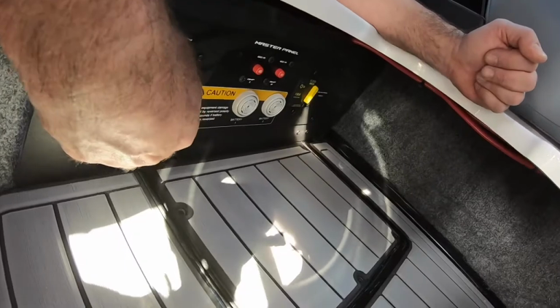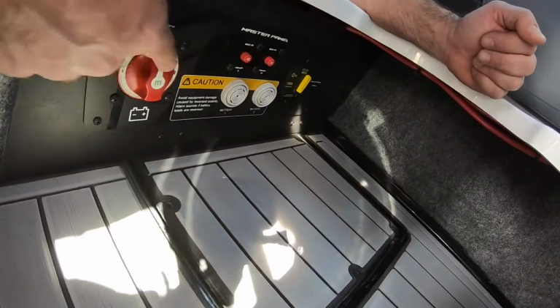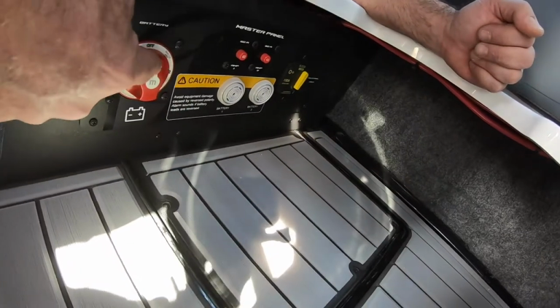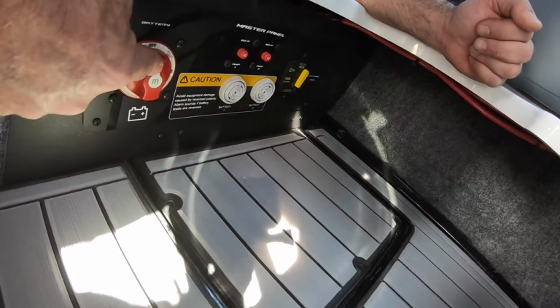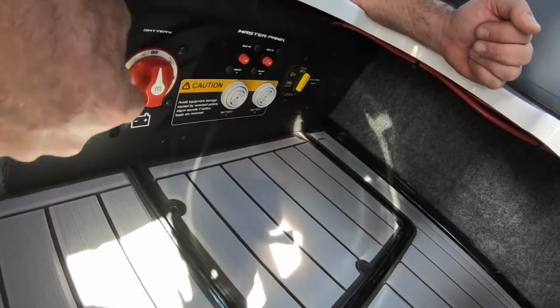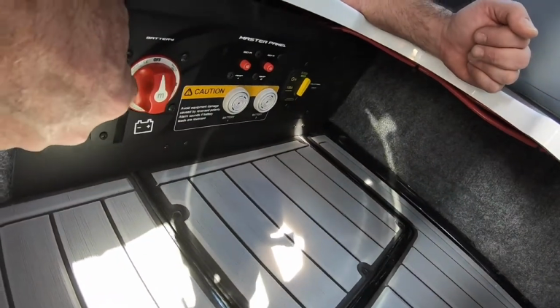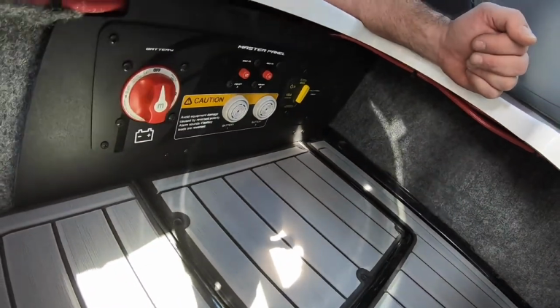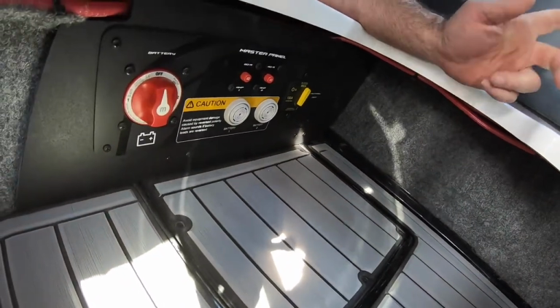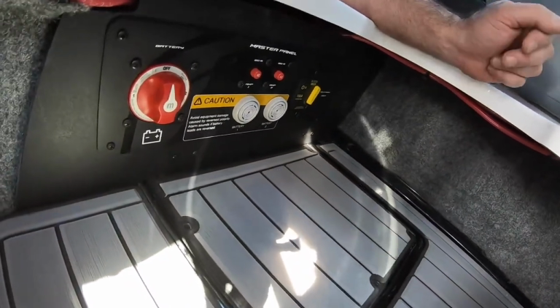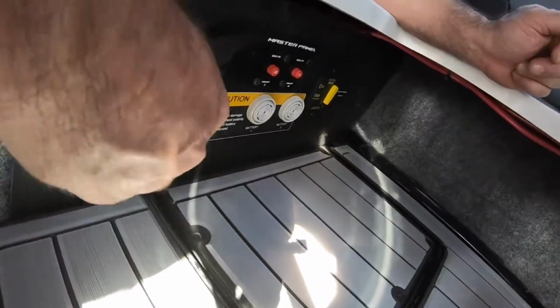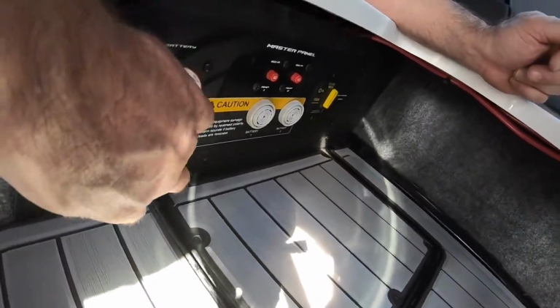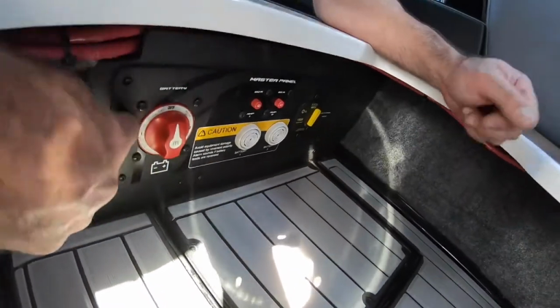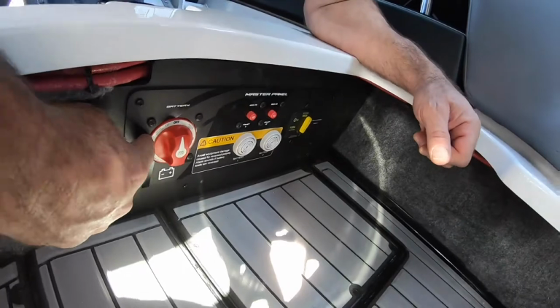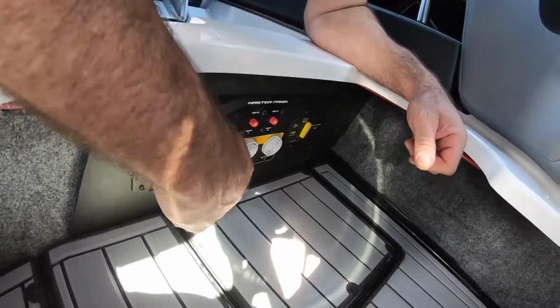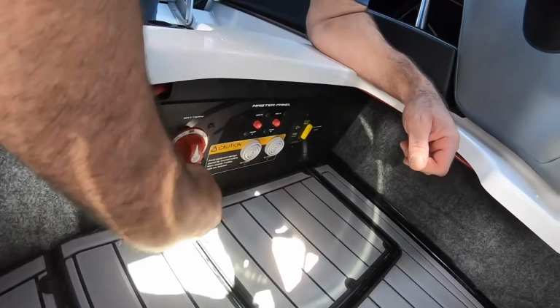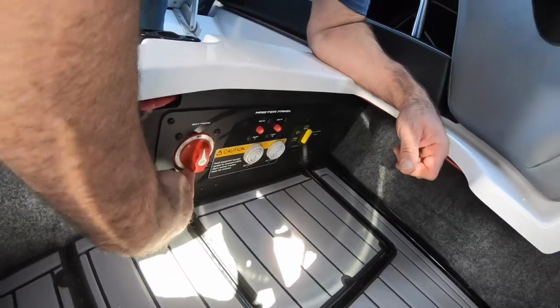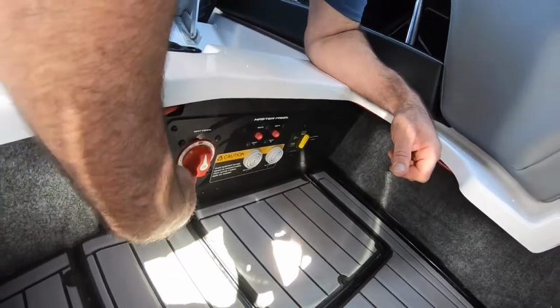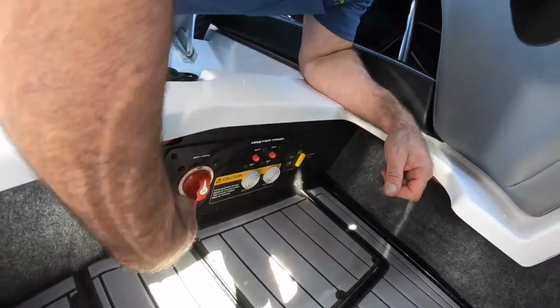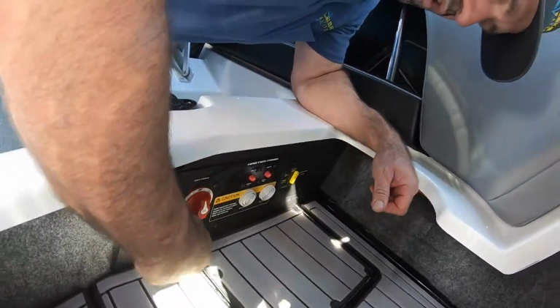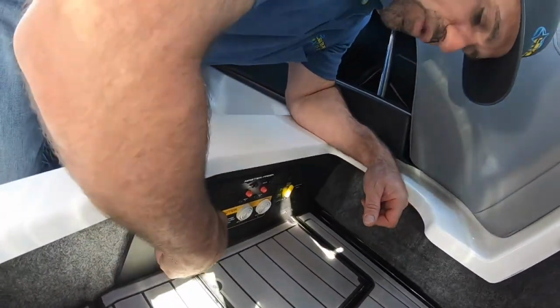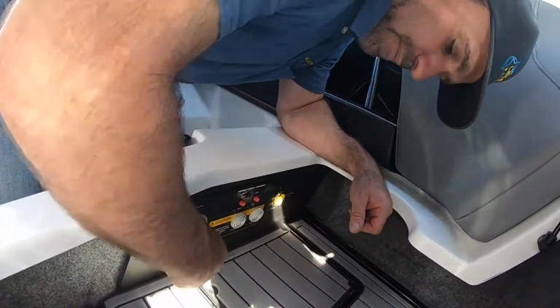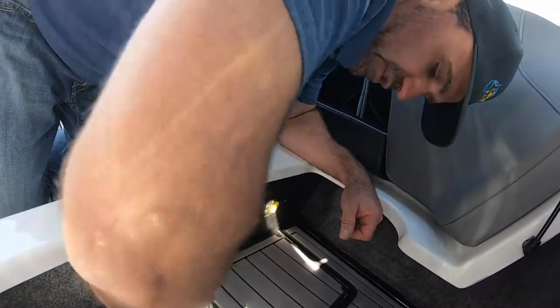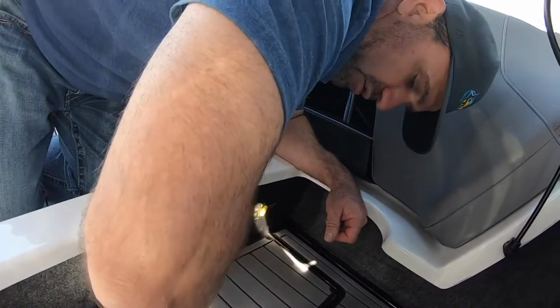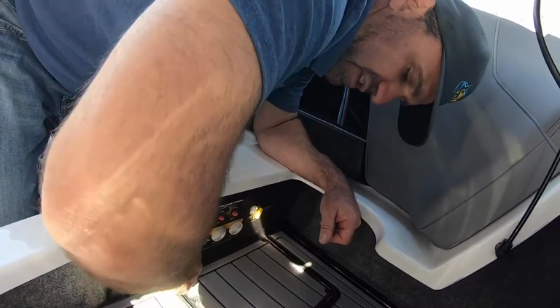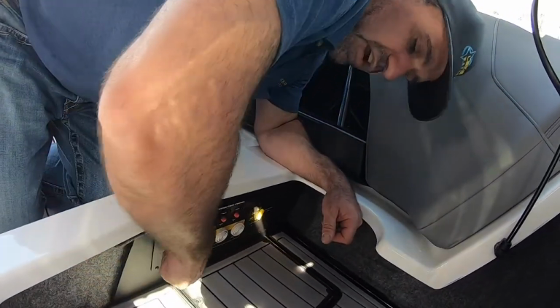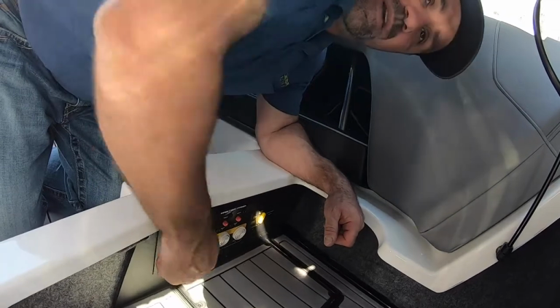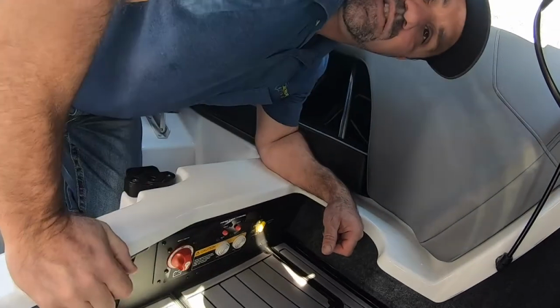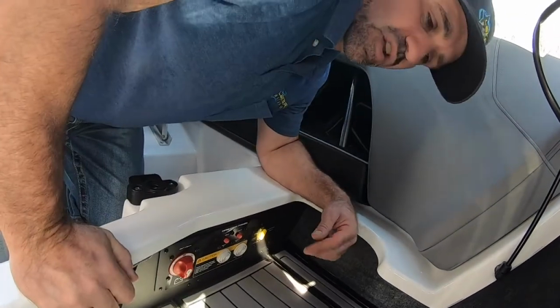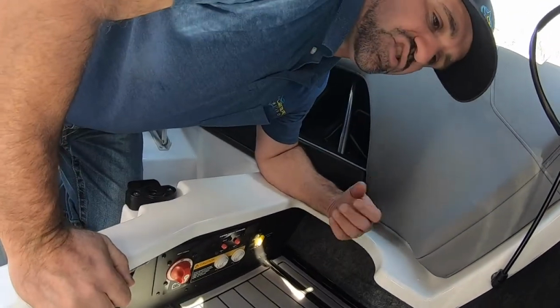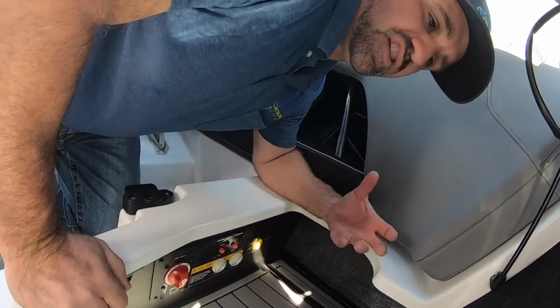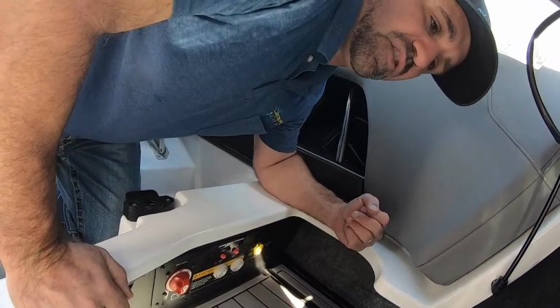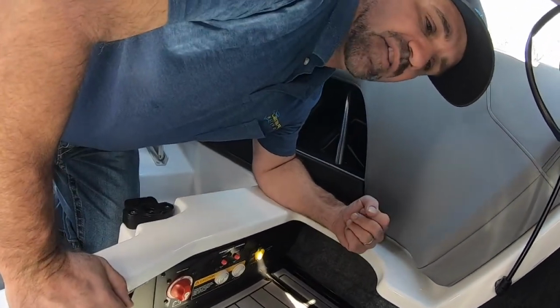The important part about the battery switch is this boat has dual batteries, so it has a 1, a 2, or a 1 plus 2. When you are operating your boat, it should be on 1 plus 2 so that we are charging both batteries.